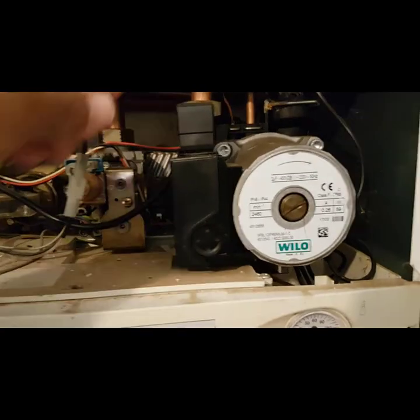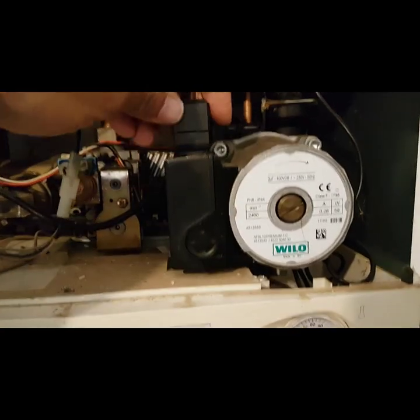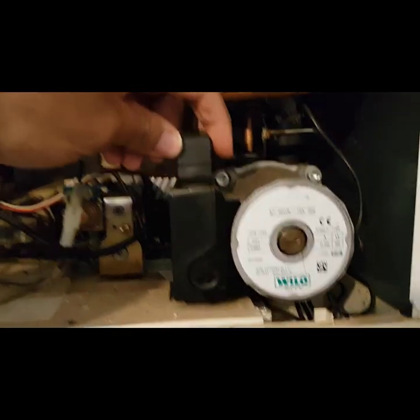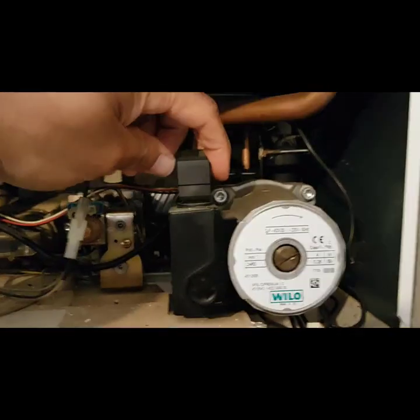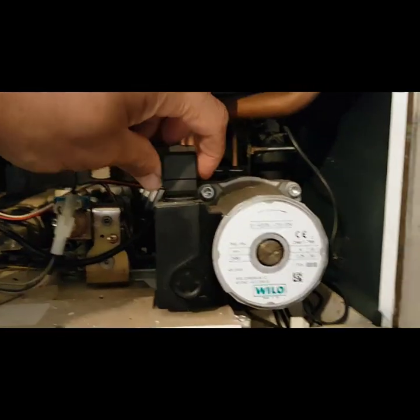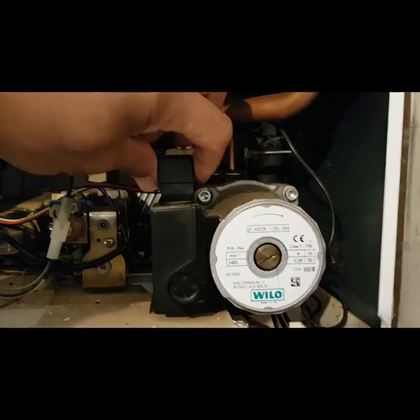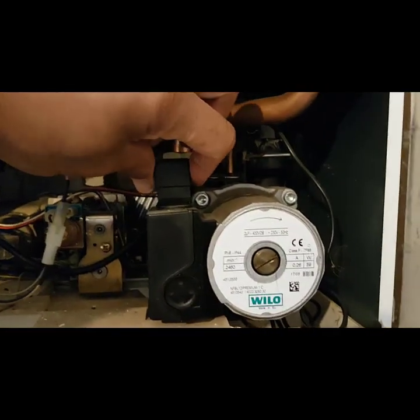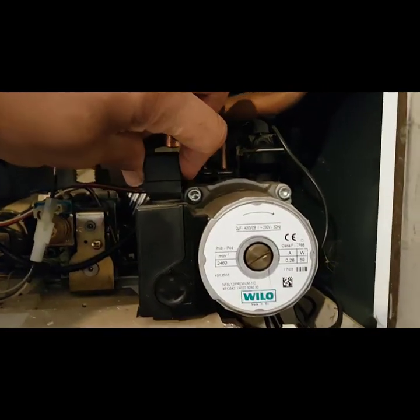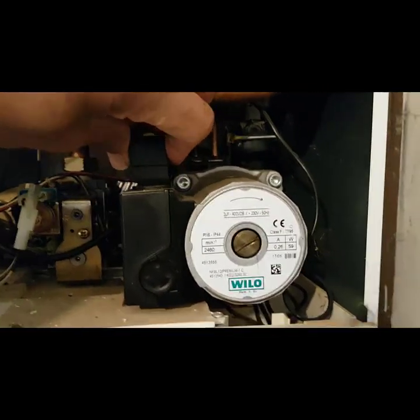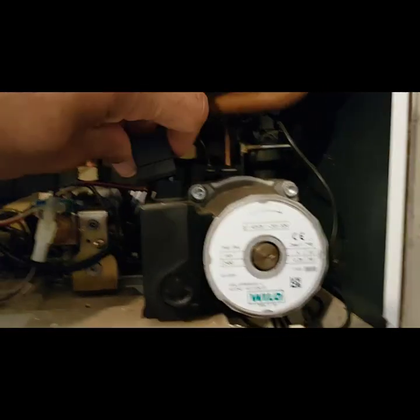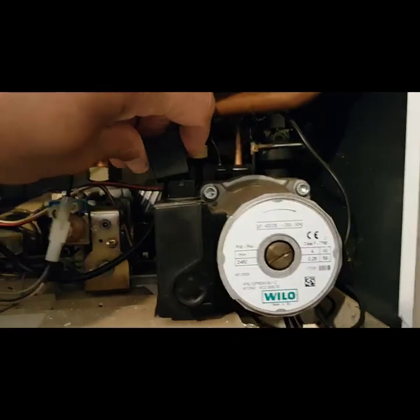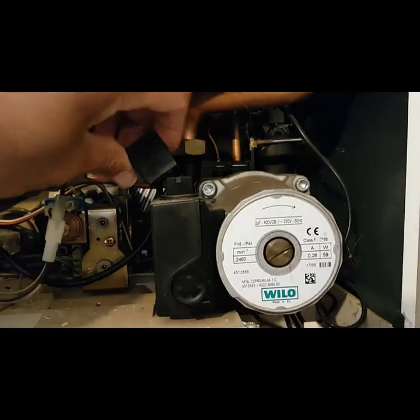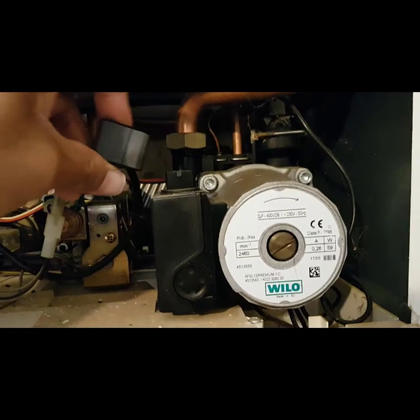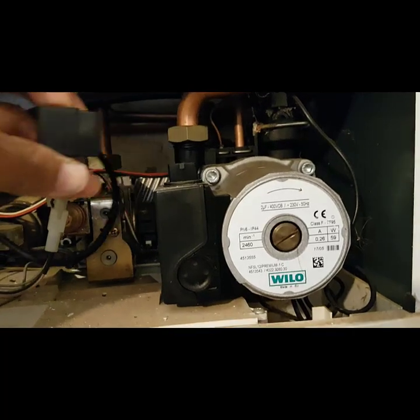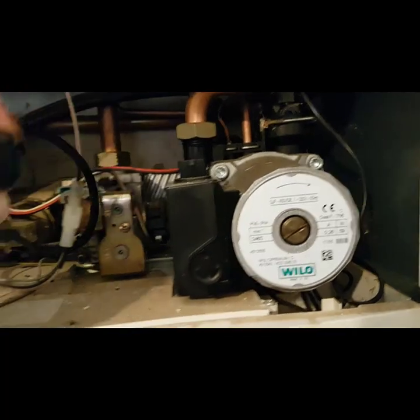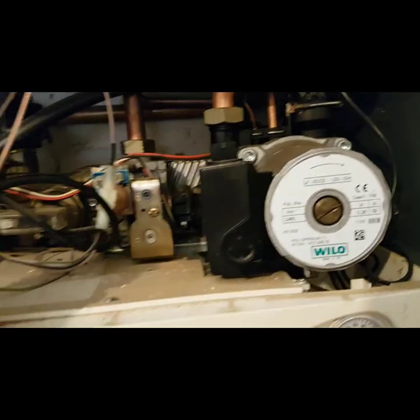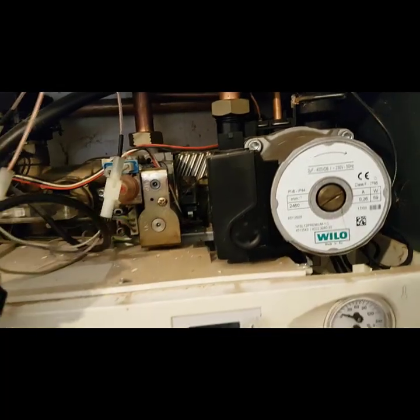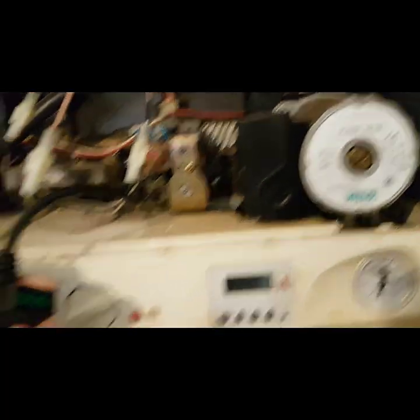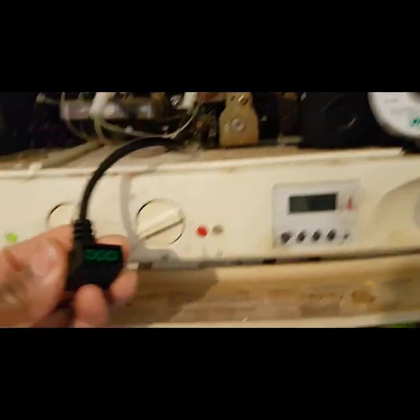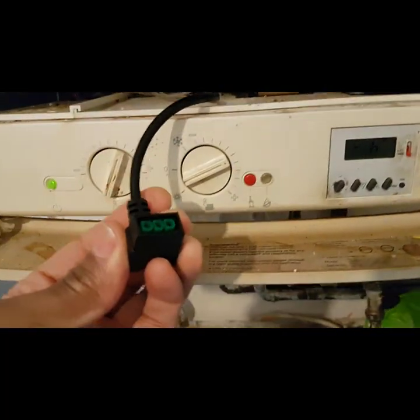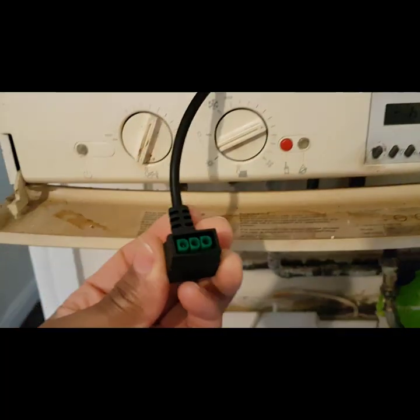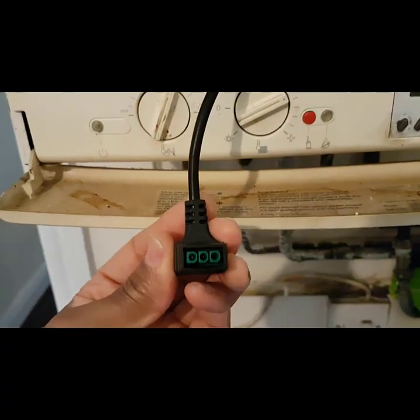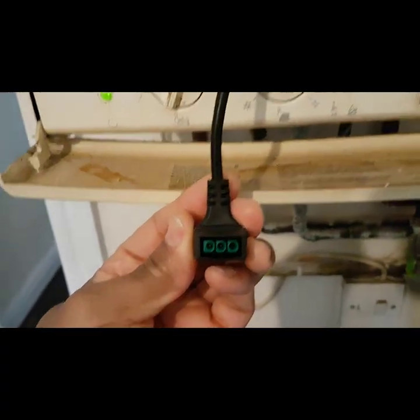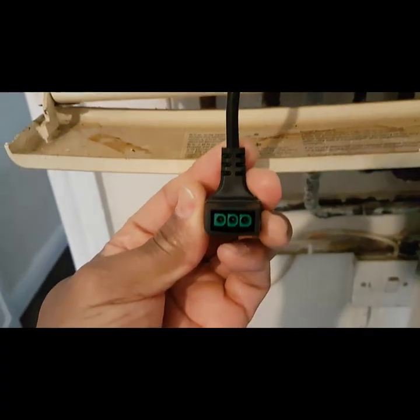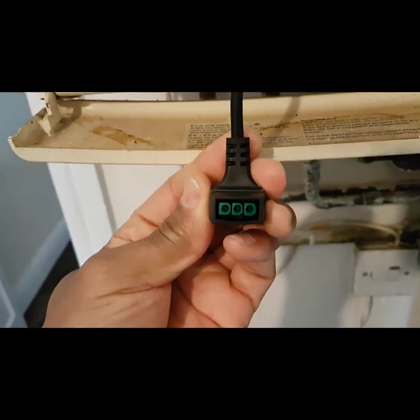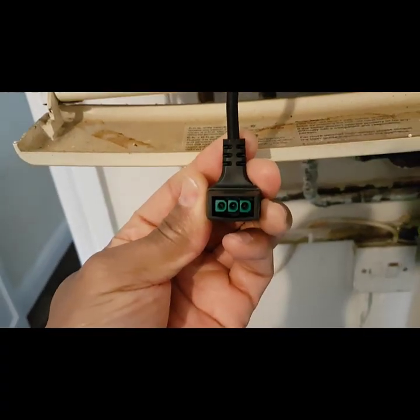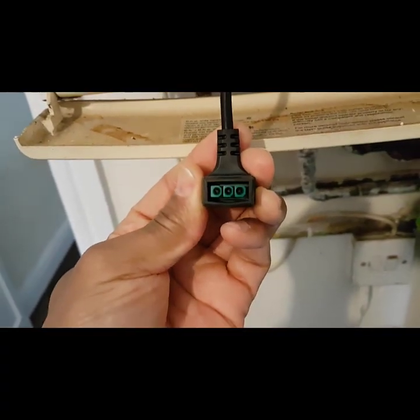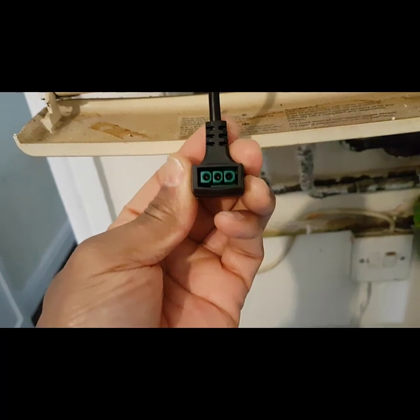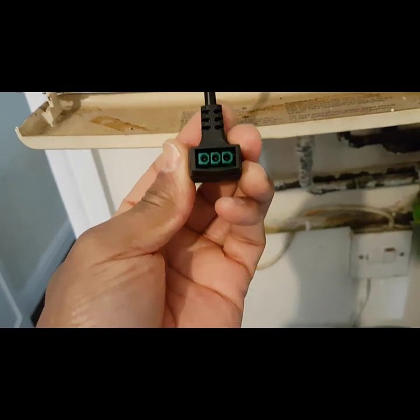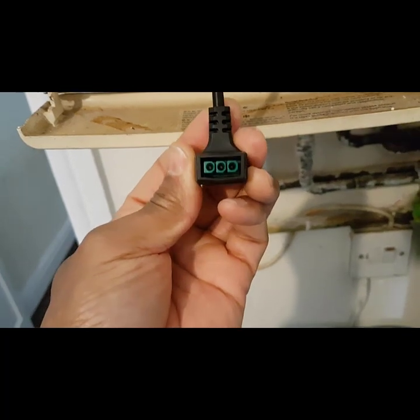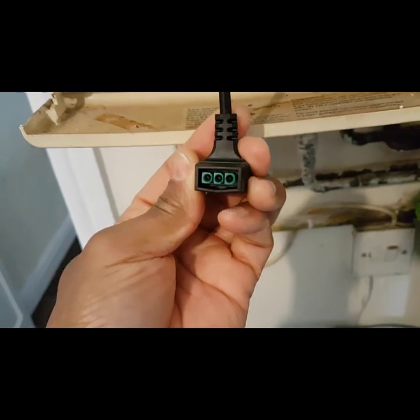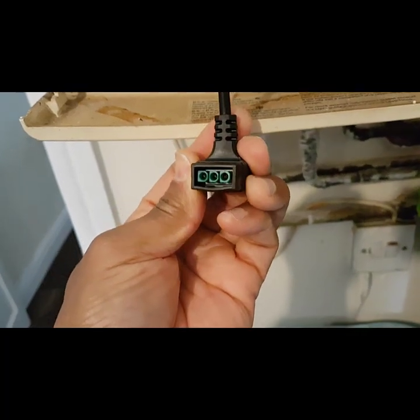What we're going to do now — this is the pump plug, I'm going to pull it off there. And then we'll get our multimeter and stick that in there.